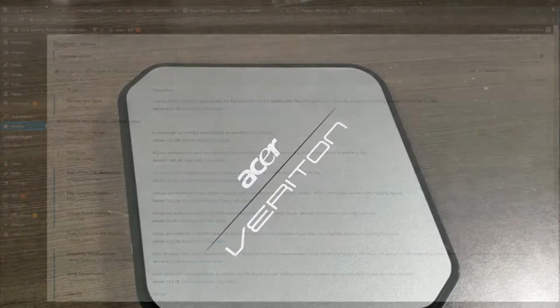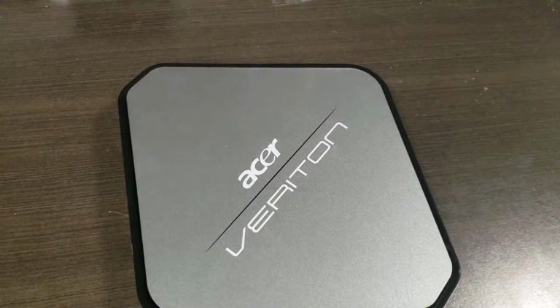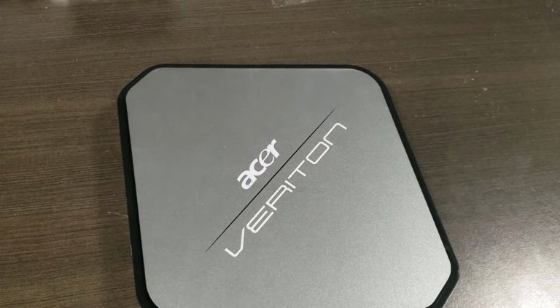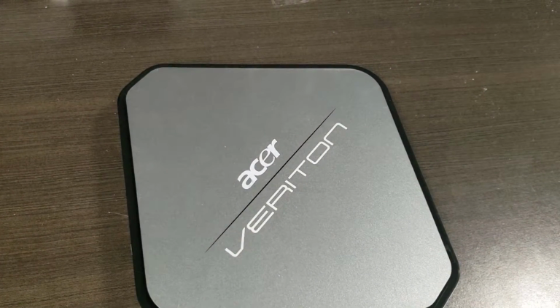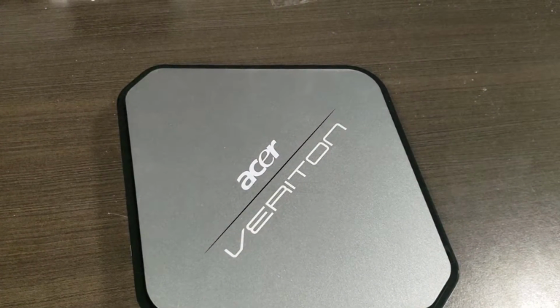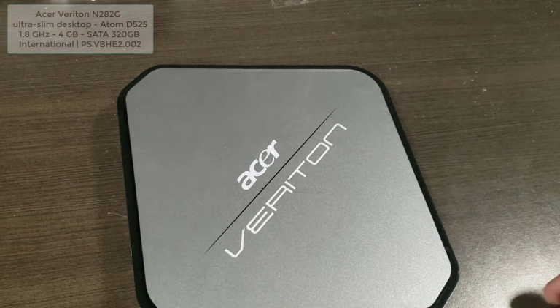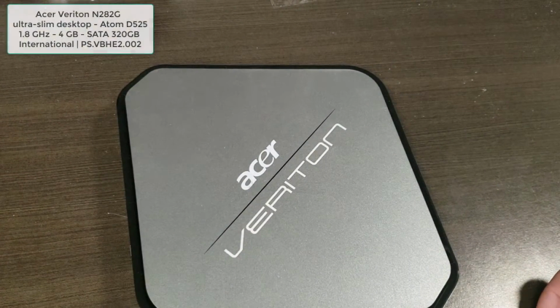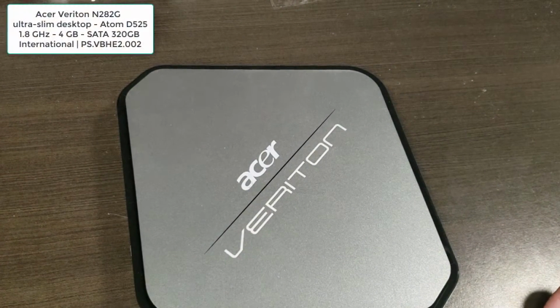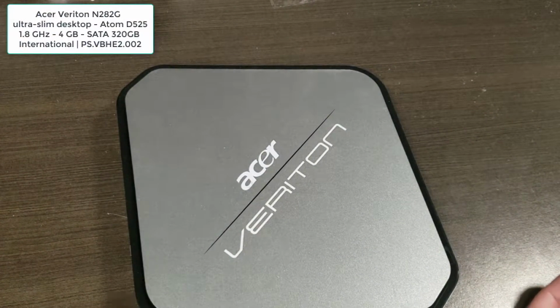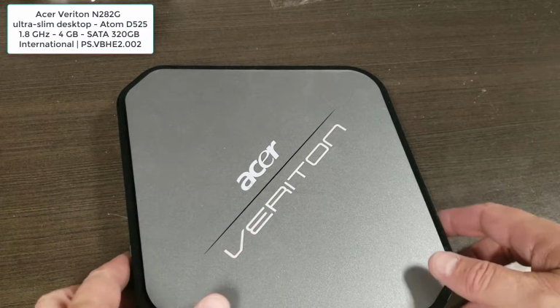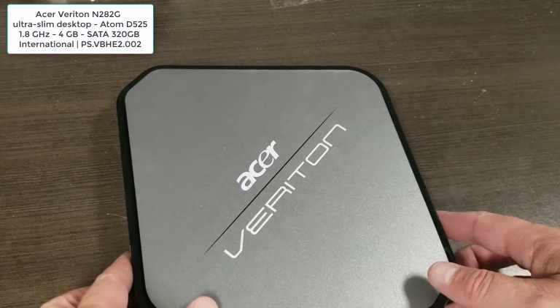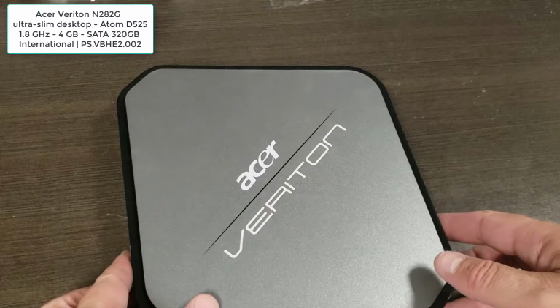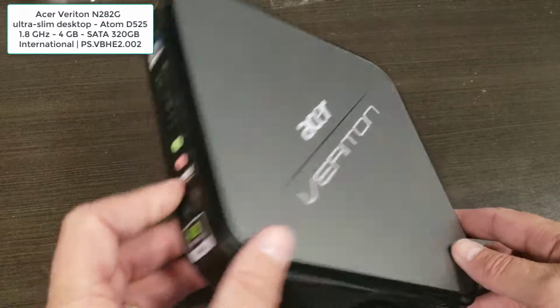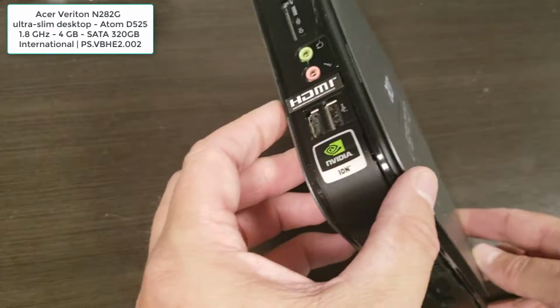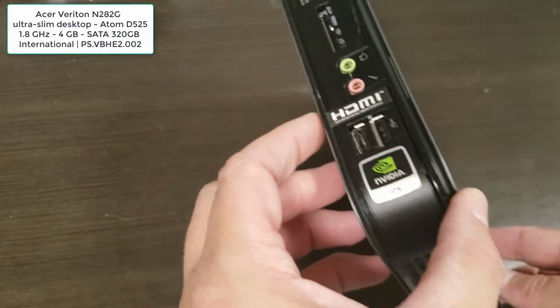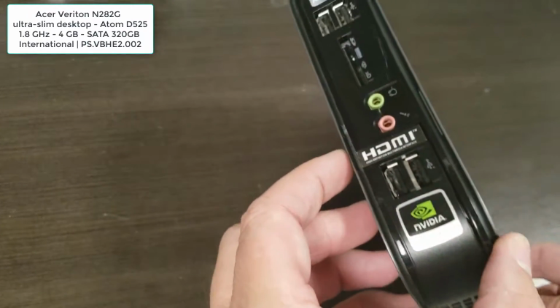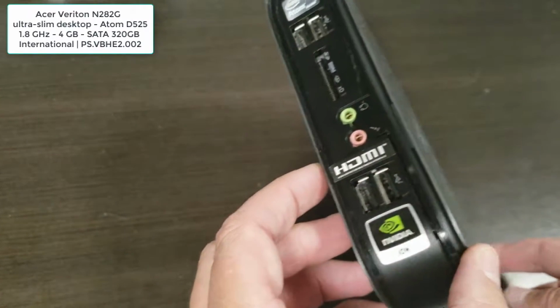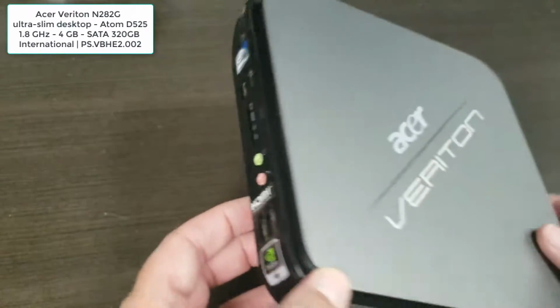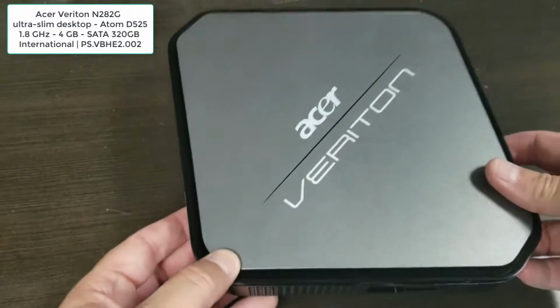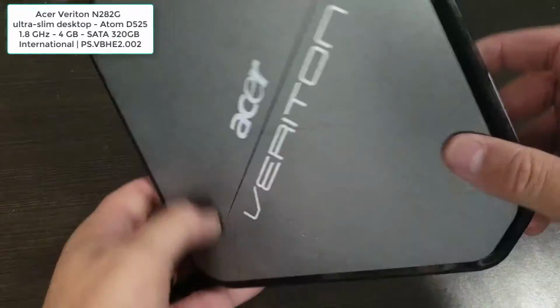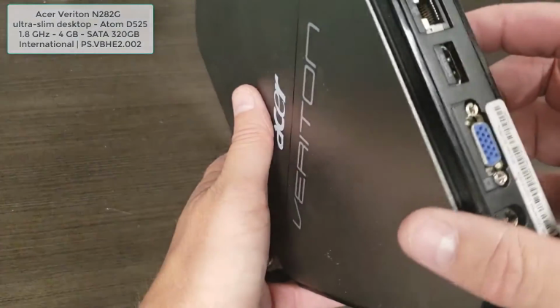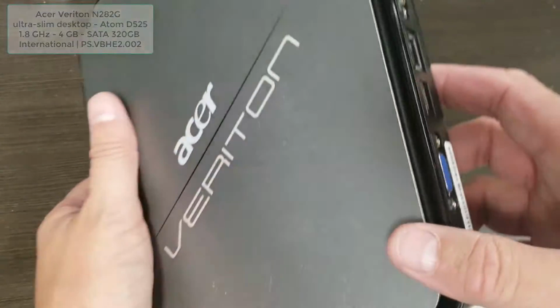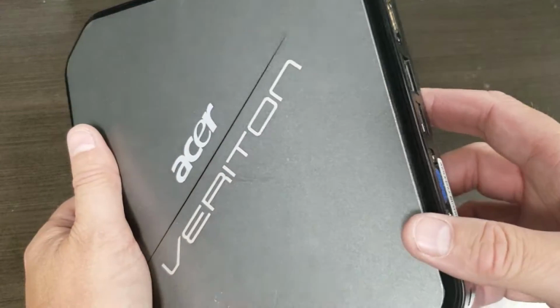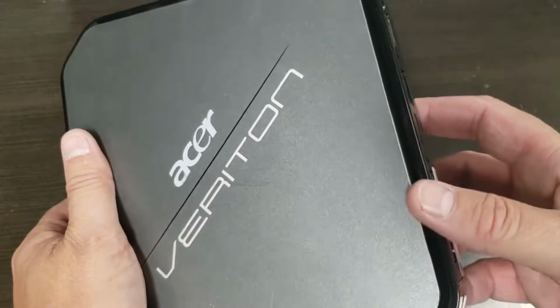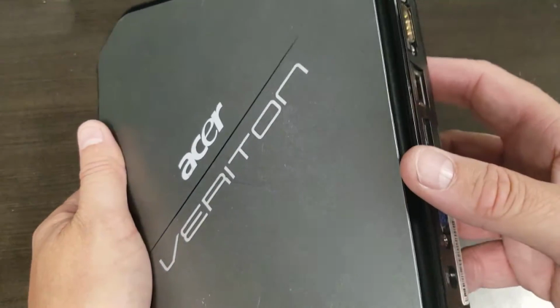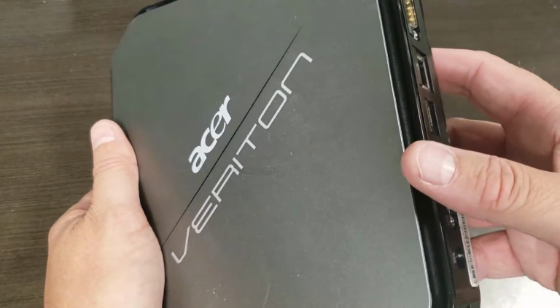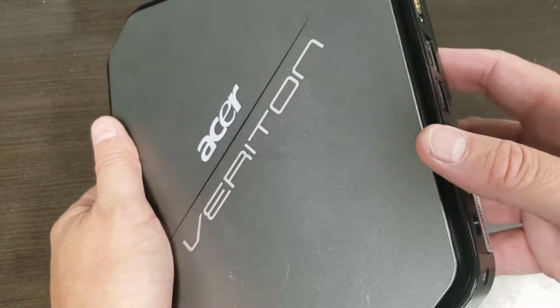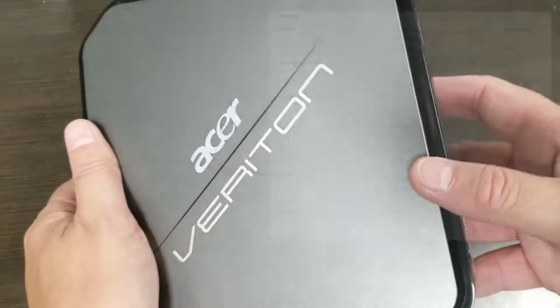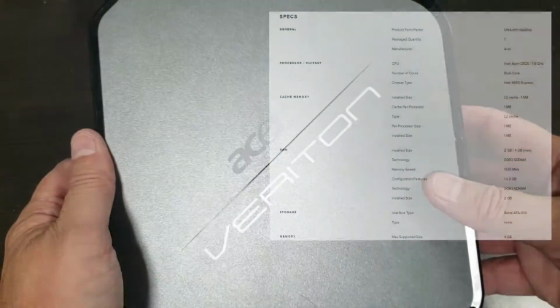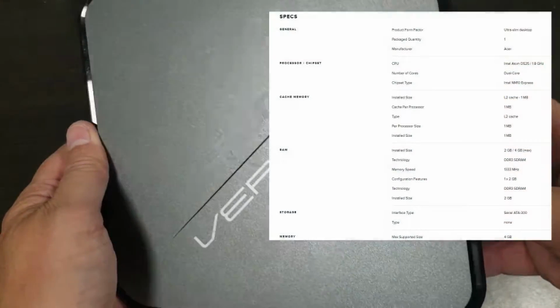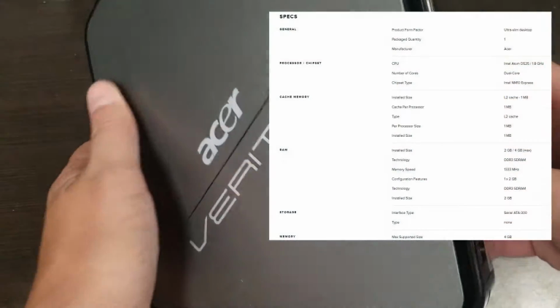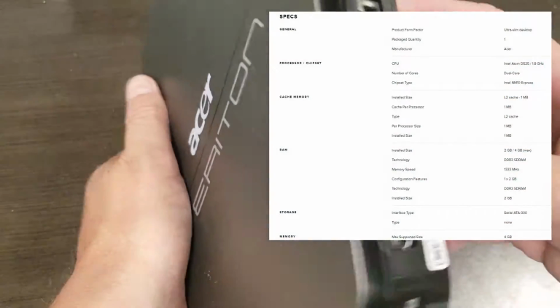Good day and welcome to our short video on how to completely disassemble an Acer Veriton mini PC, ultra small form factor. You can see this is the unit. We have another video on this already on how to just get into it, because that's not obvious.